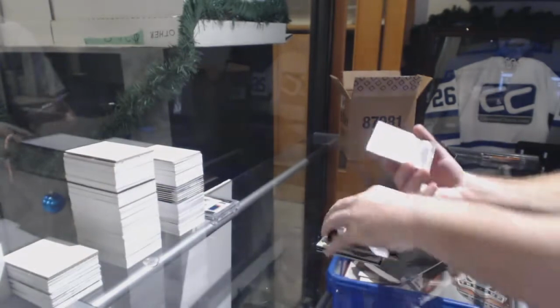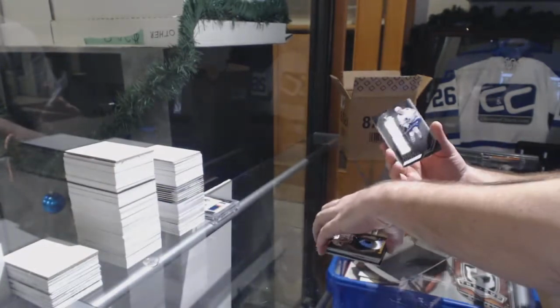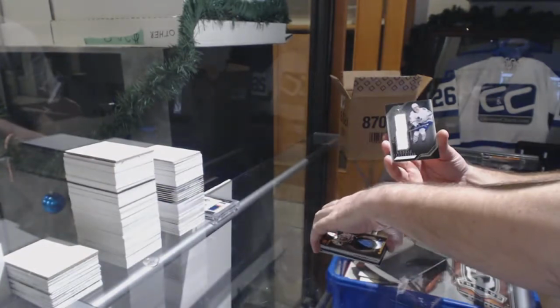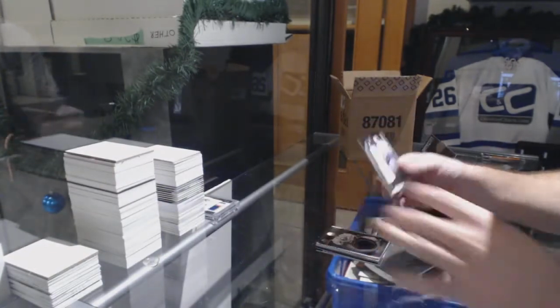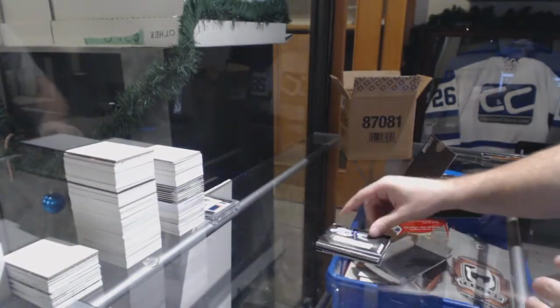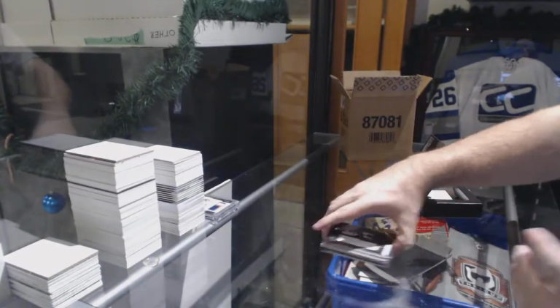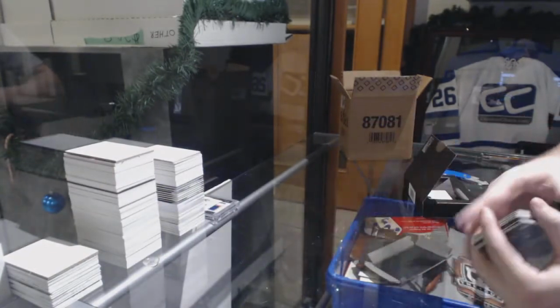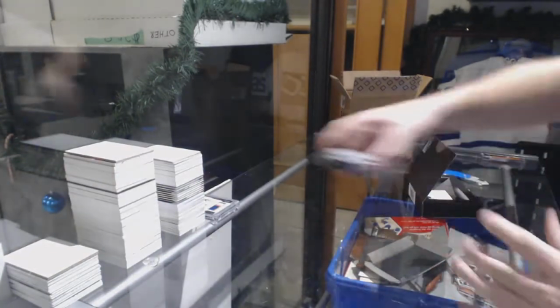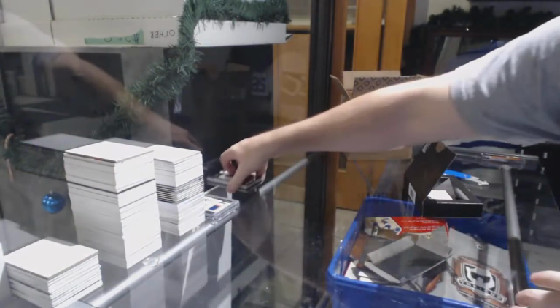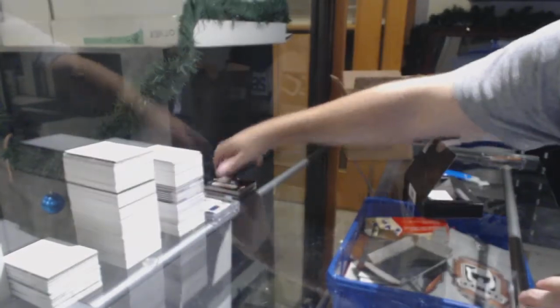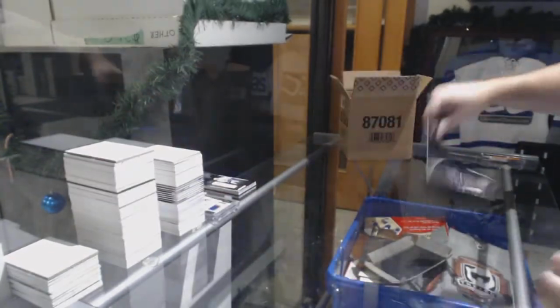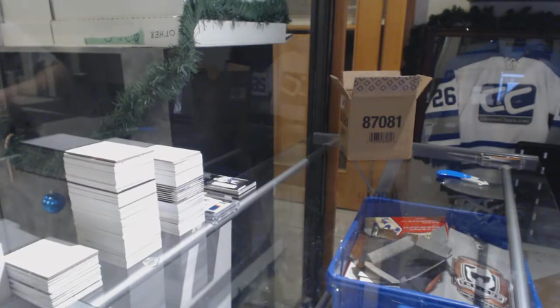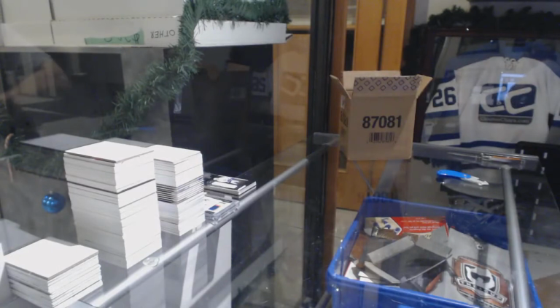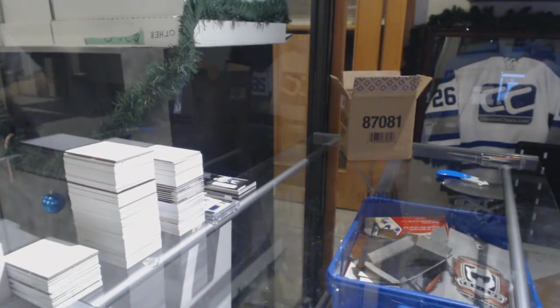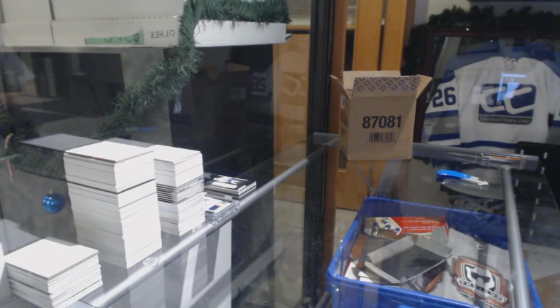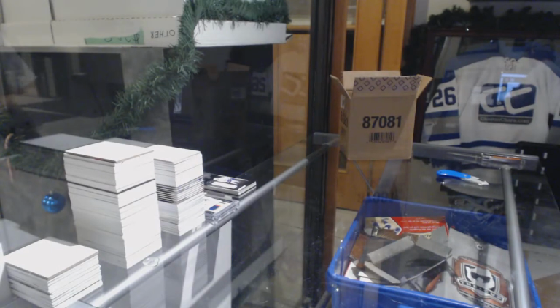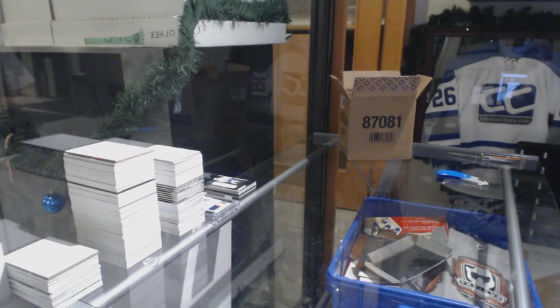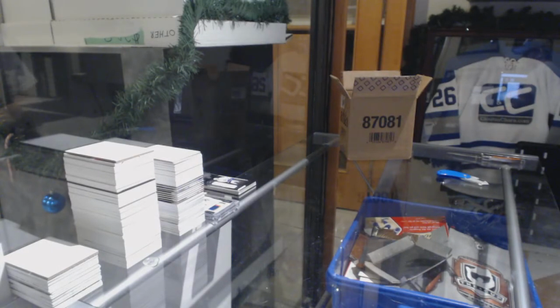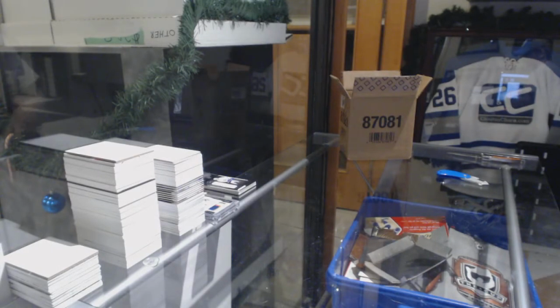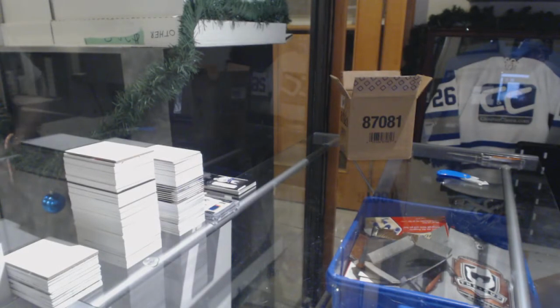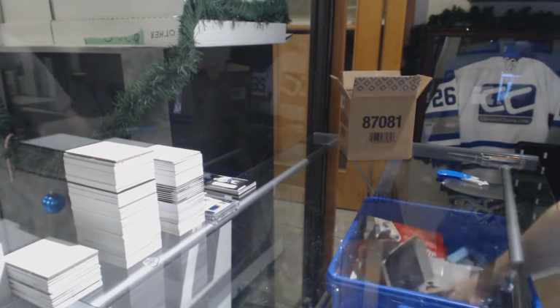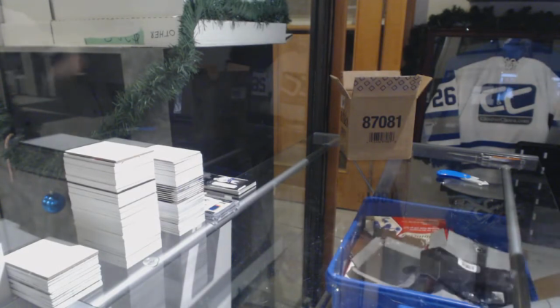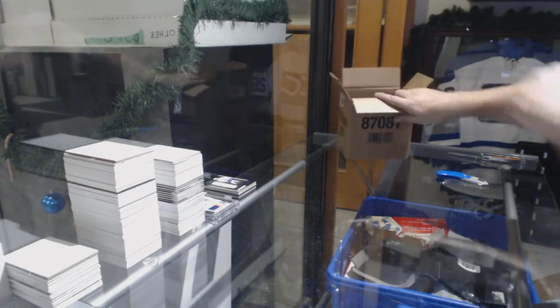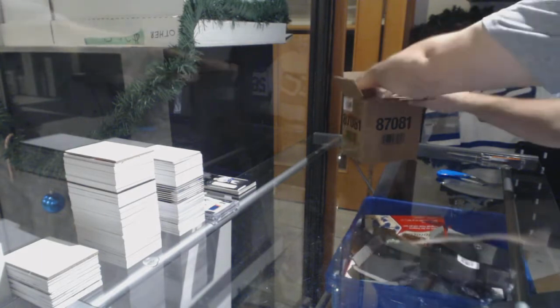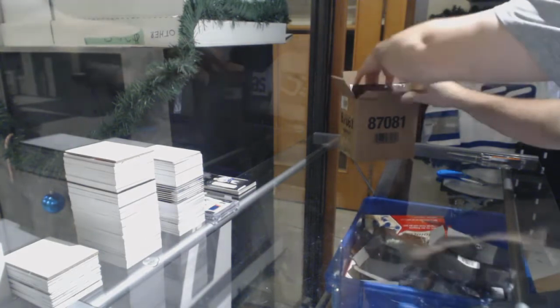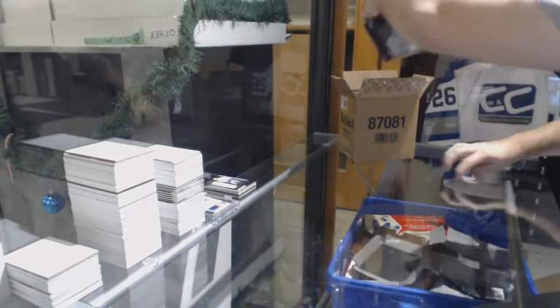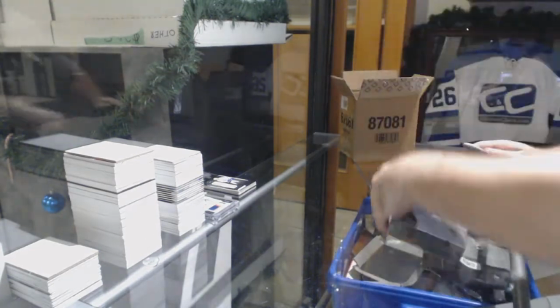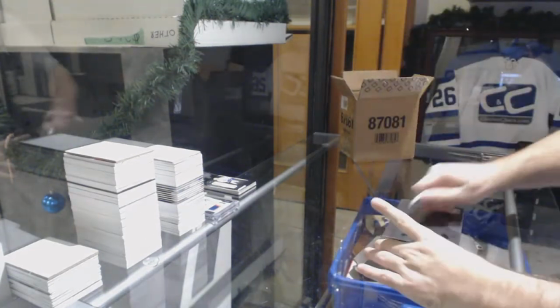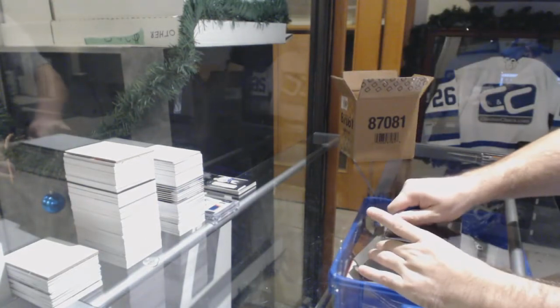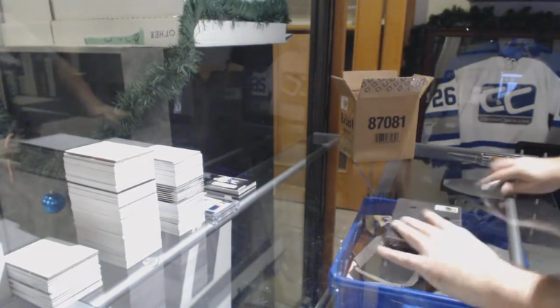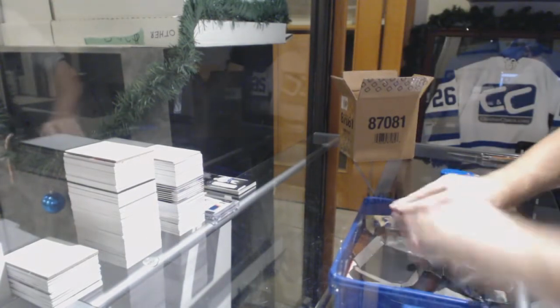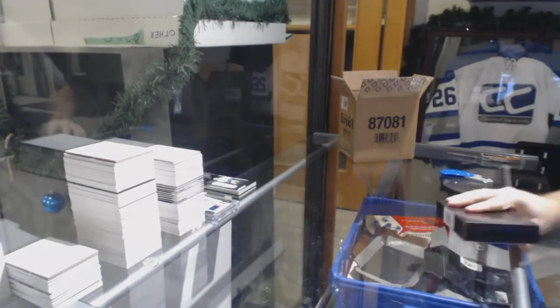And for the Maple Leafs, Kasperi Kapanen rookie trademark jersey. I like the black. As I said, it's pretty much gone in Canada, so that kind of sucks. I was a big fan of this stuff.